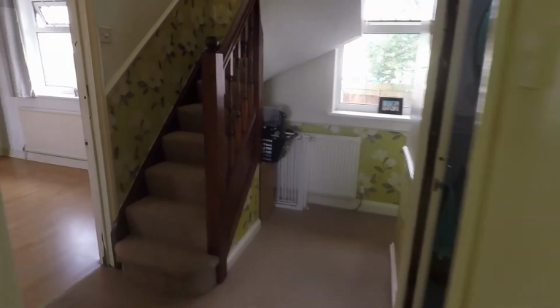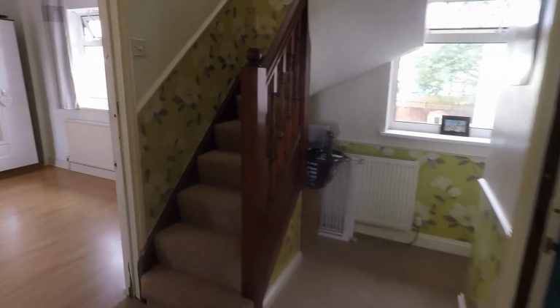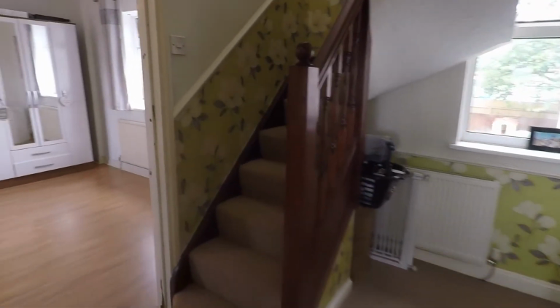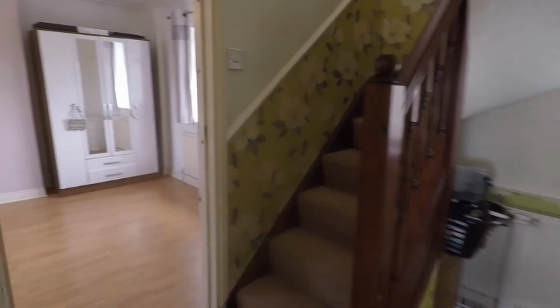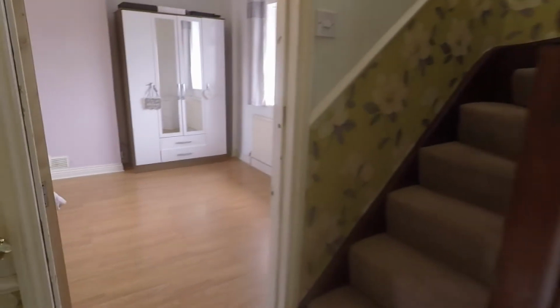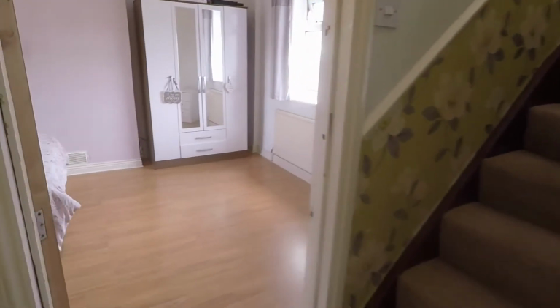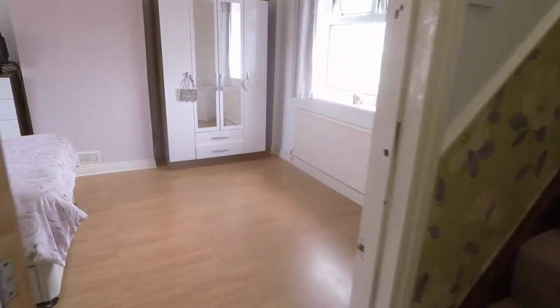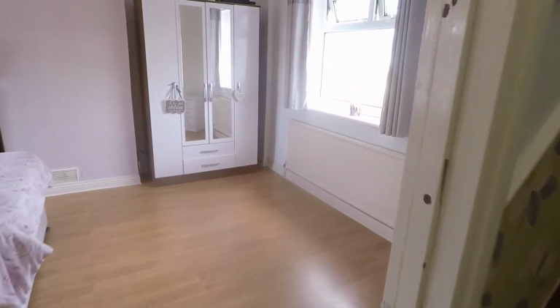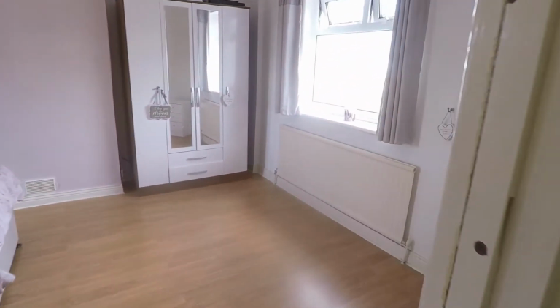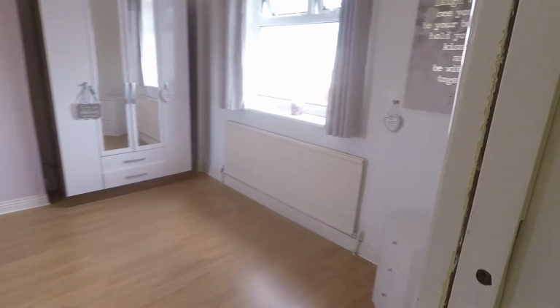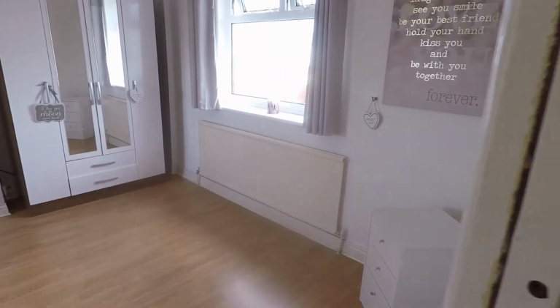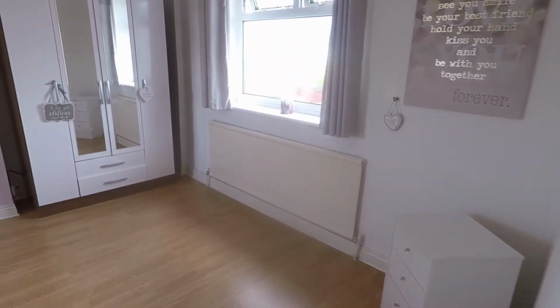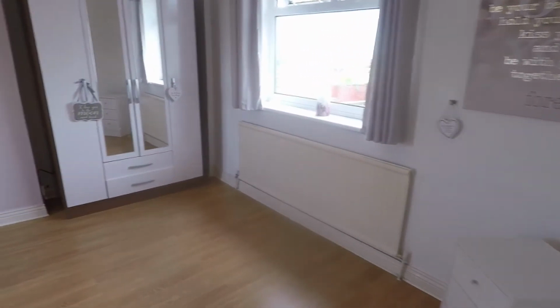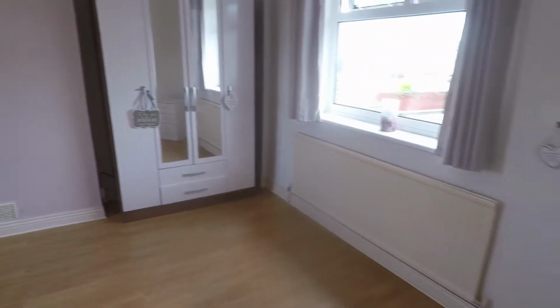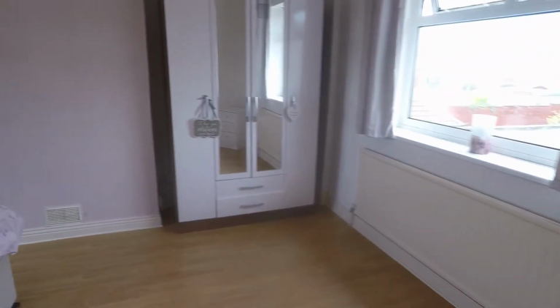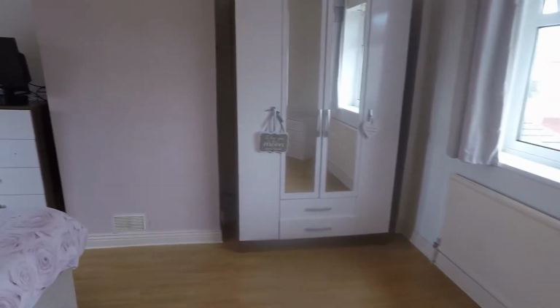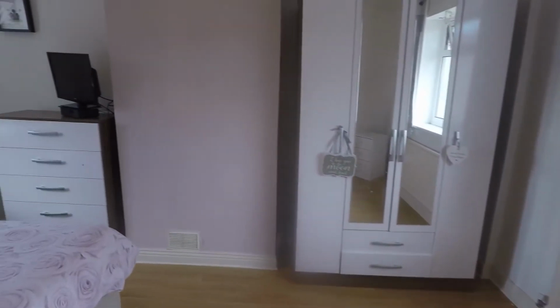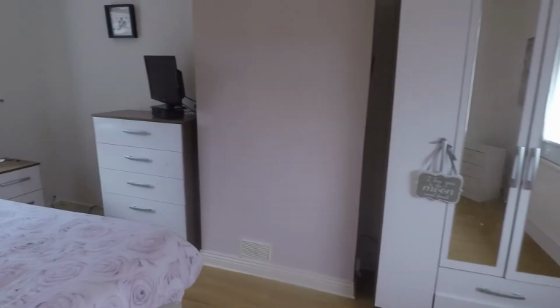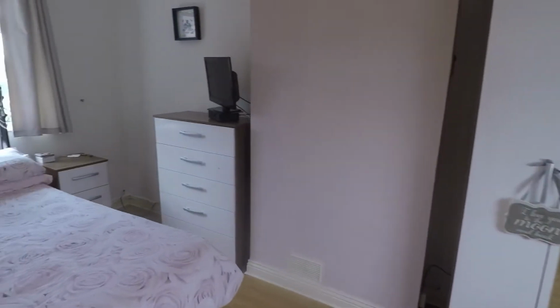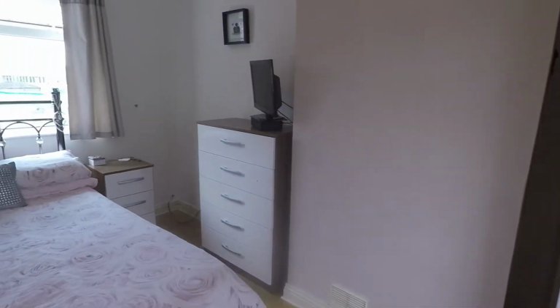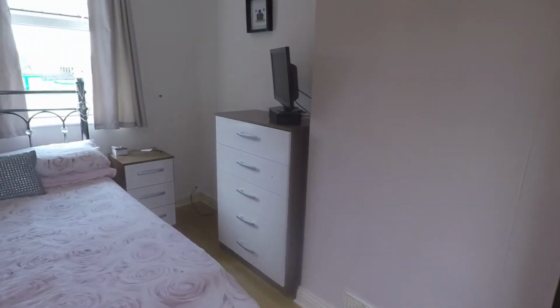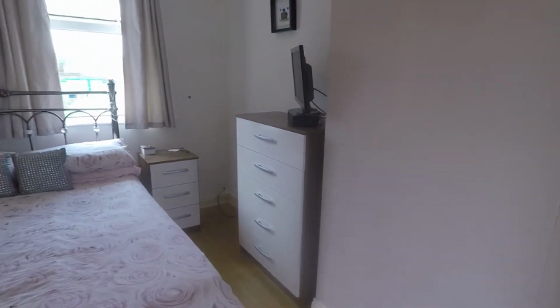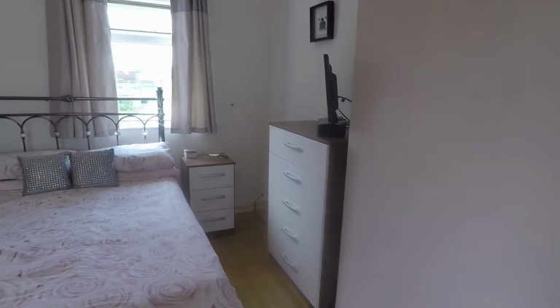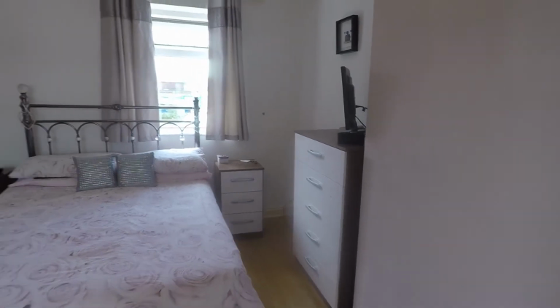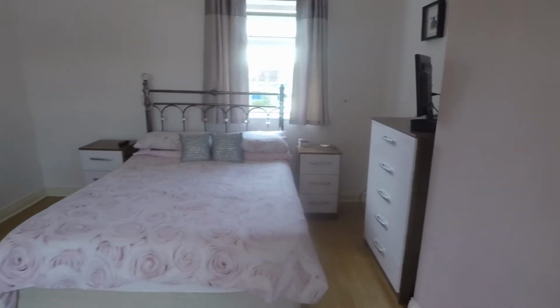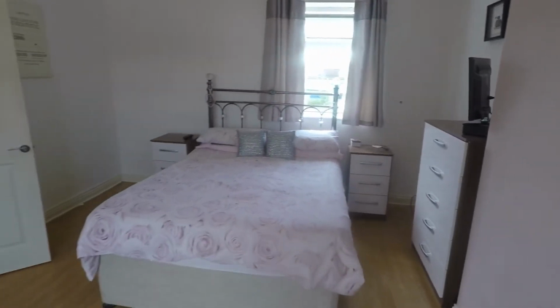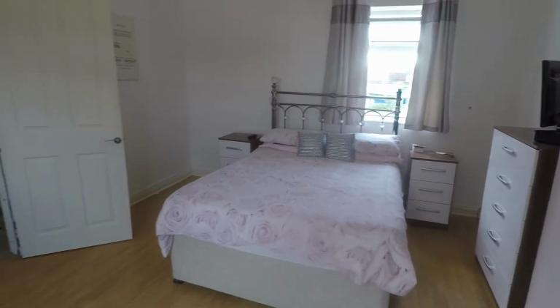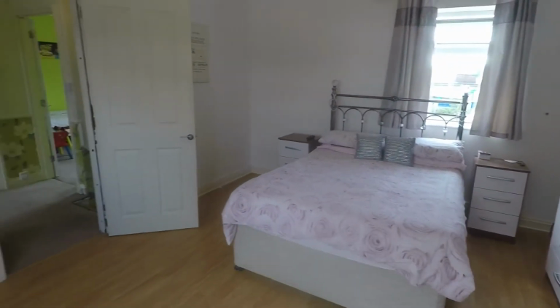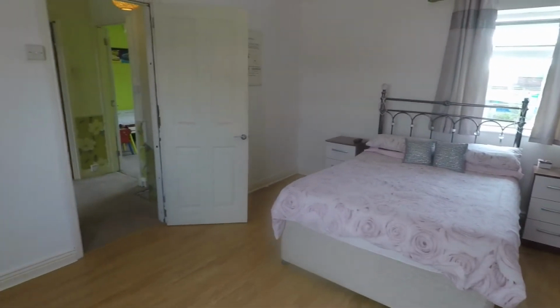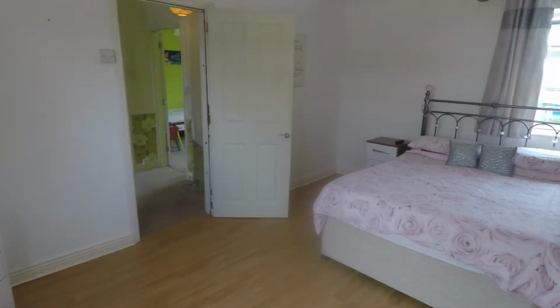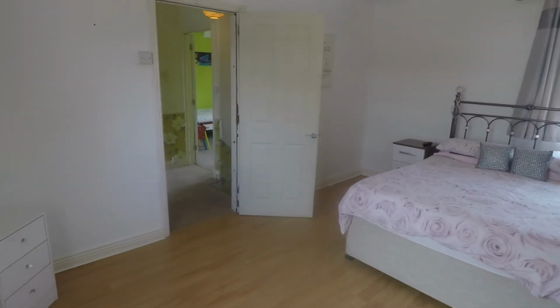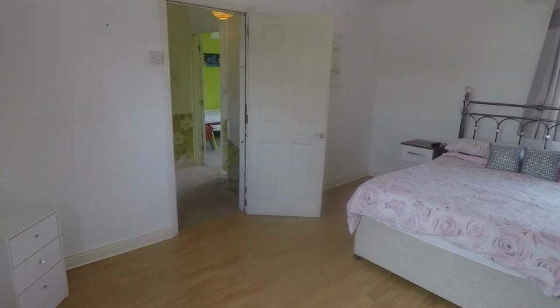Lastly on this floor, we have the master bedroom — a large double room with dual-aspect windows and lots of floor space for all your bedroom furniture.